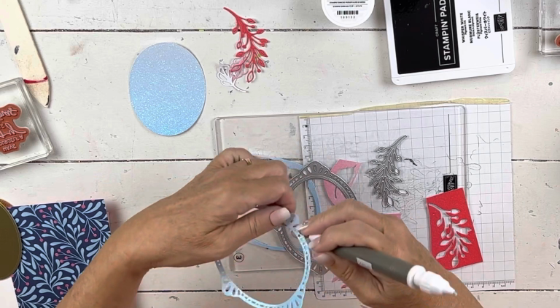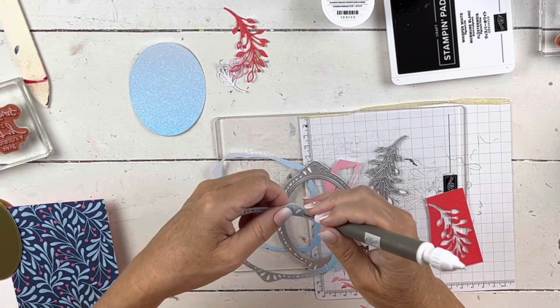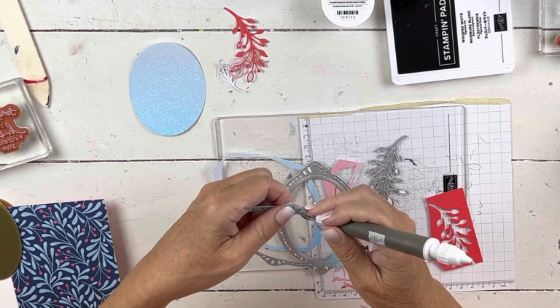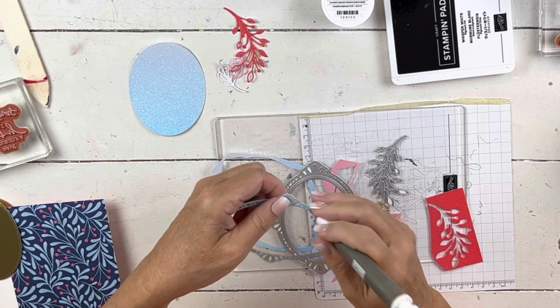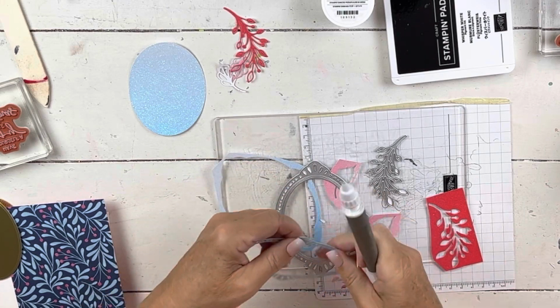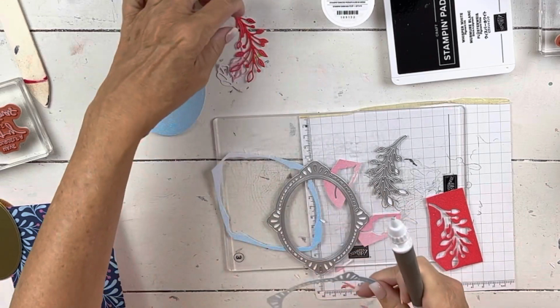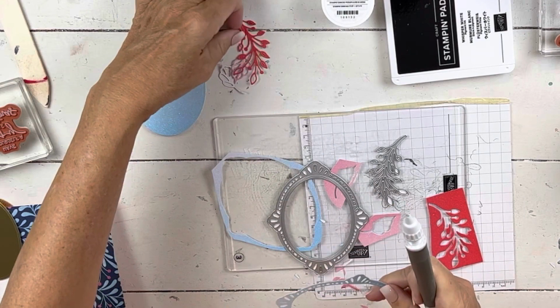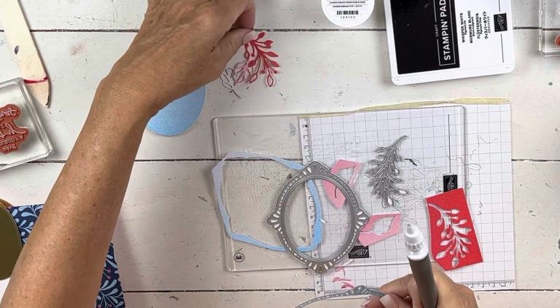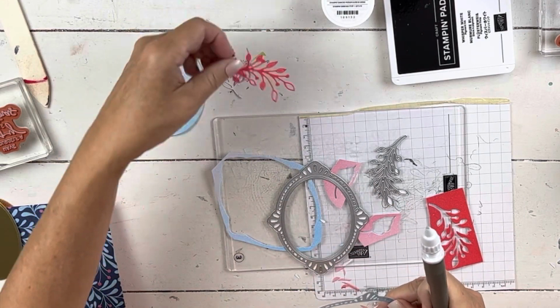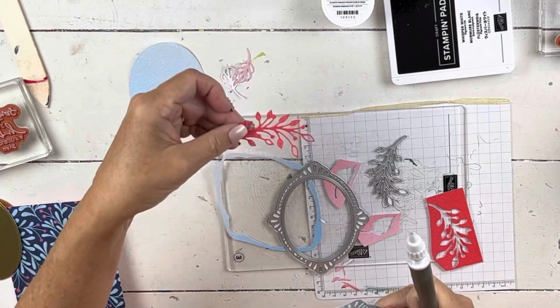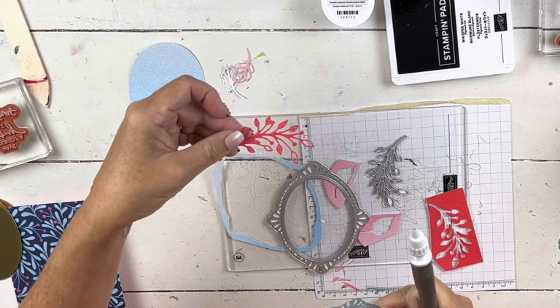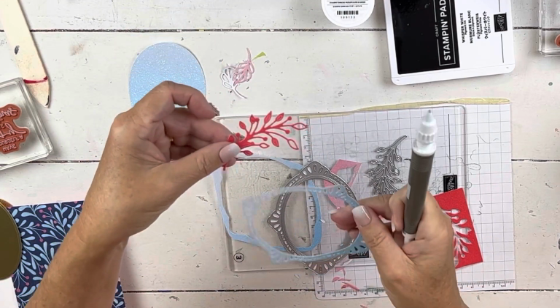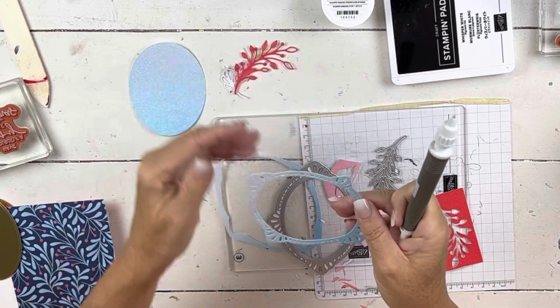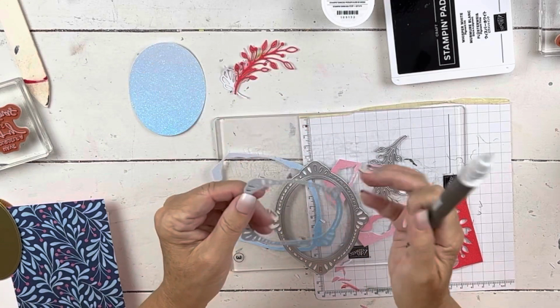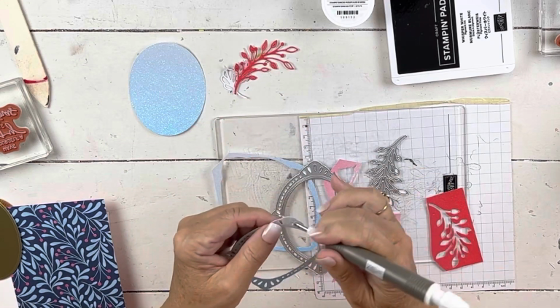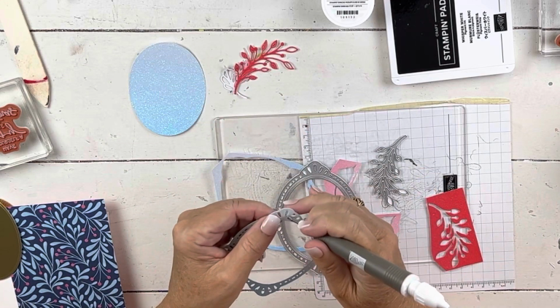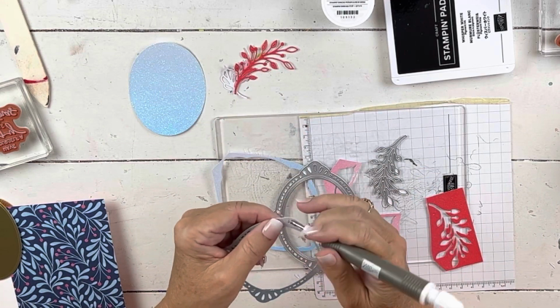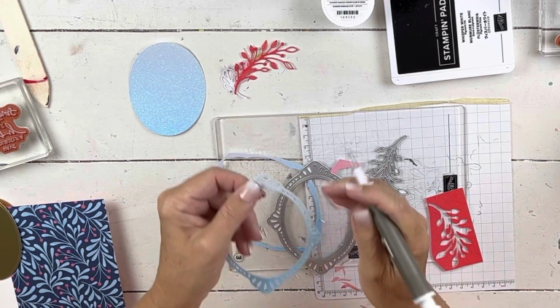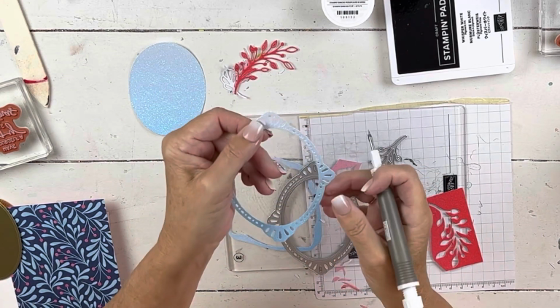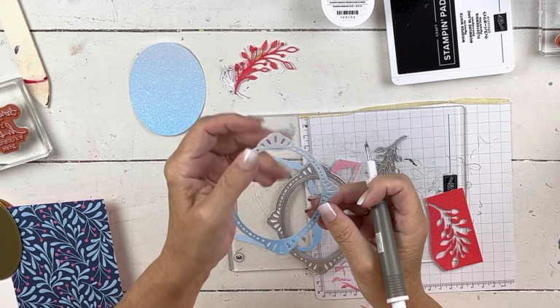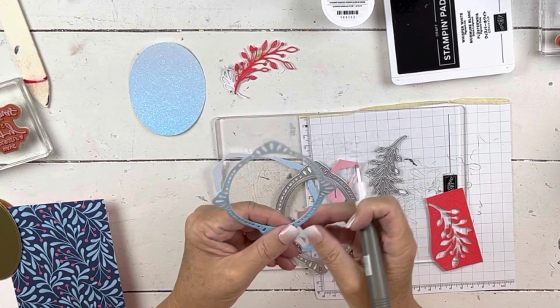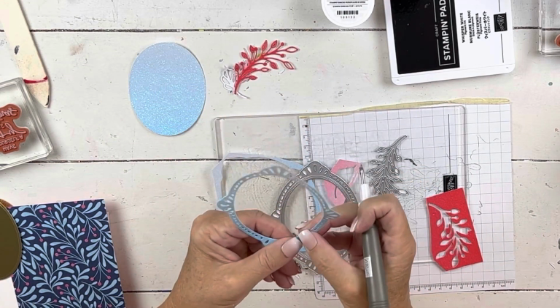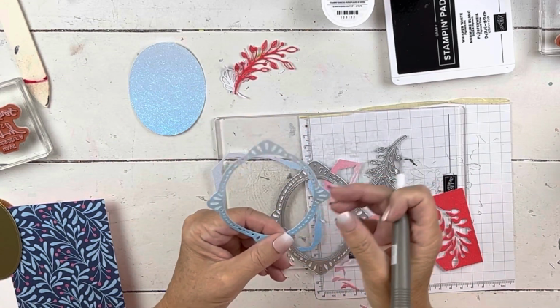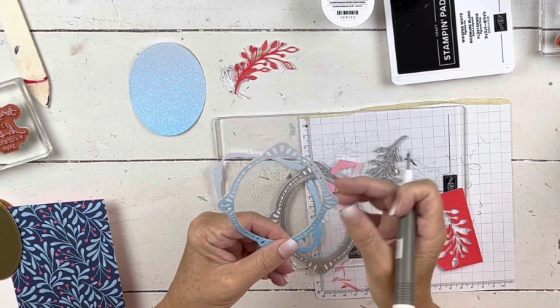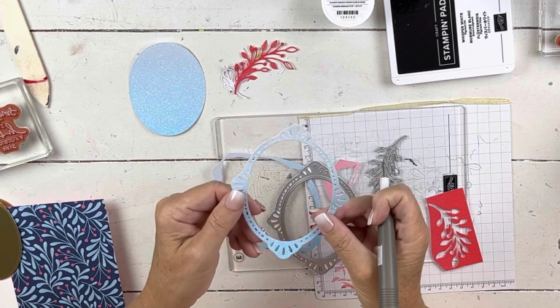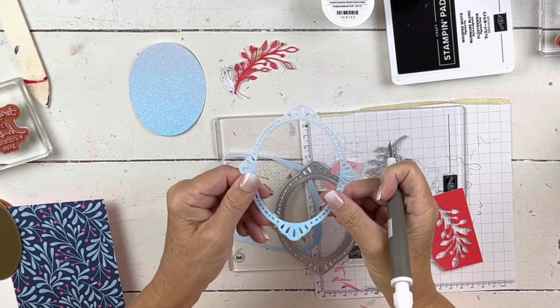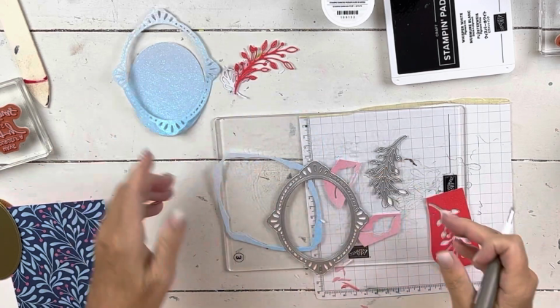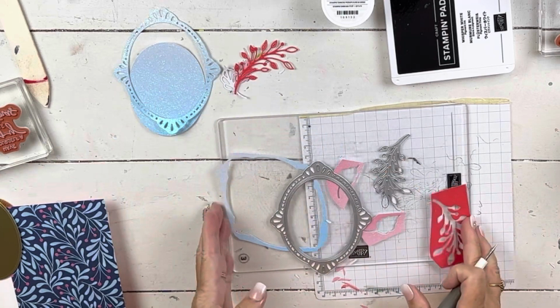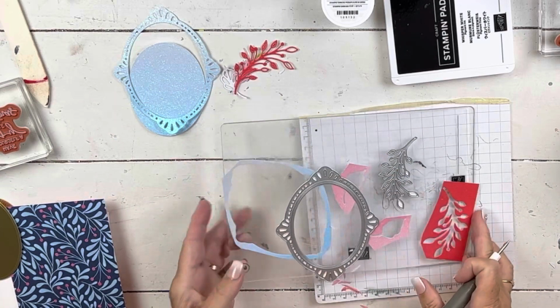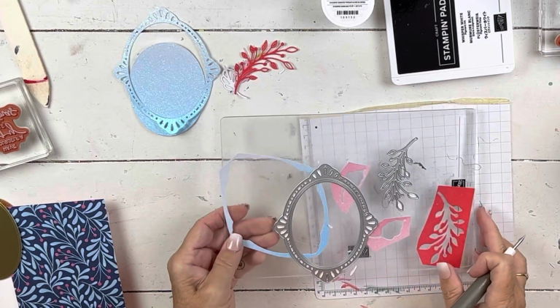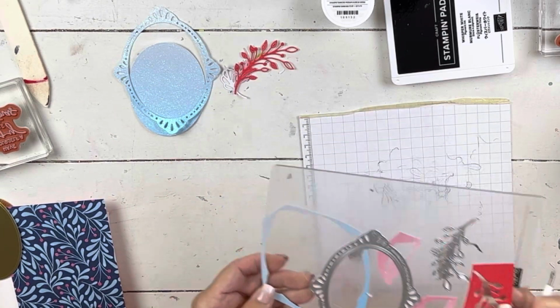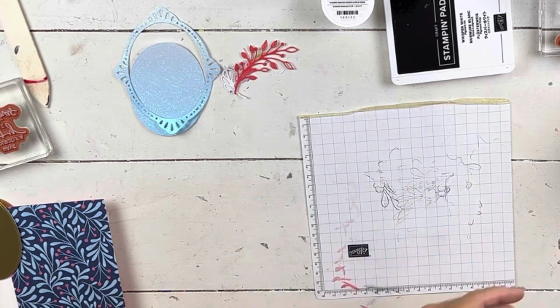Sometimes I am a fan of leaving them in — like the ones that didn't pull out, I'm going to leave them because I like the interest. But for this one you do want to get all of these out. So got those out — now let's just put this card together.